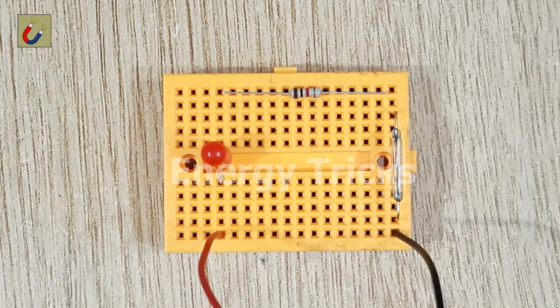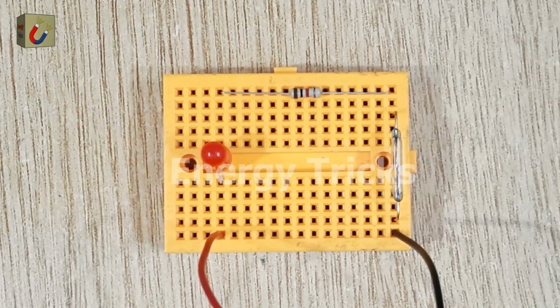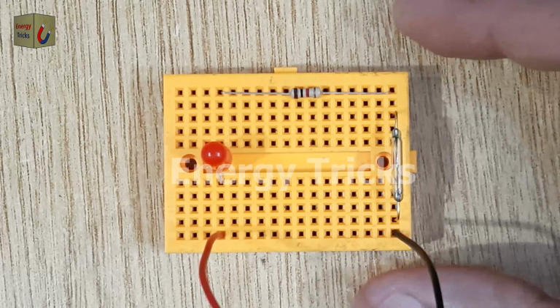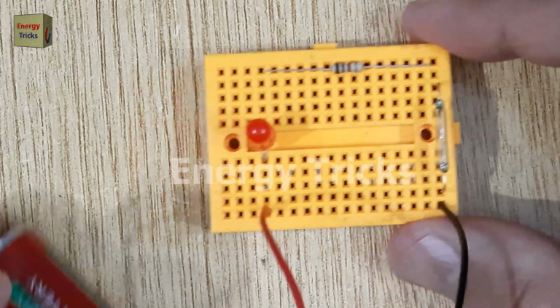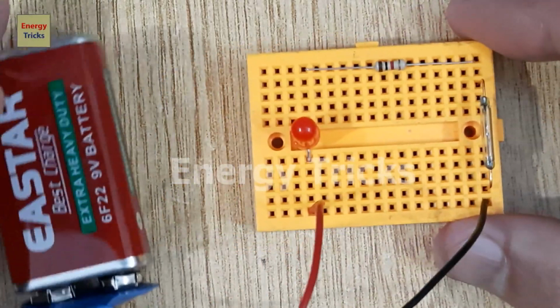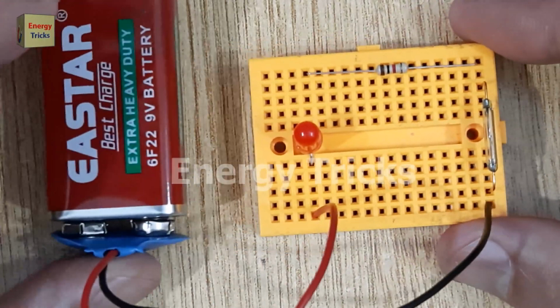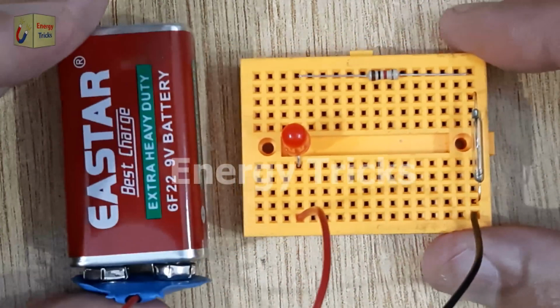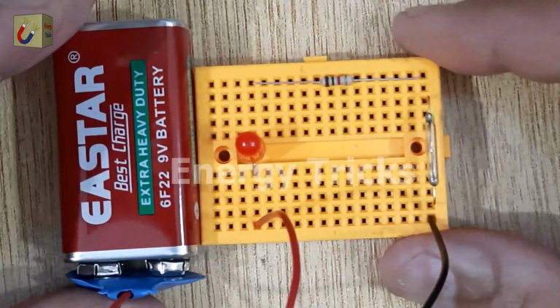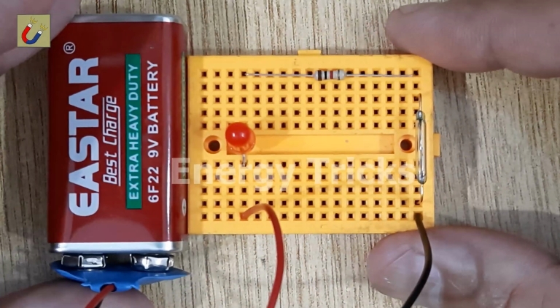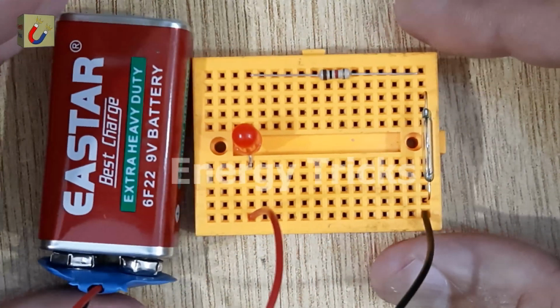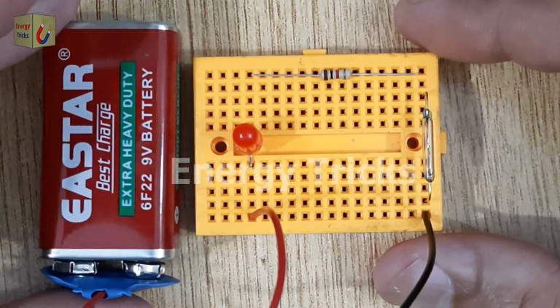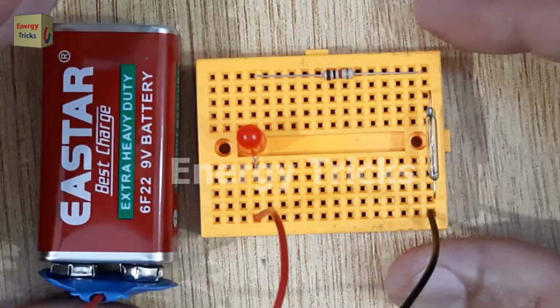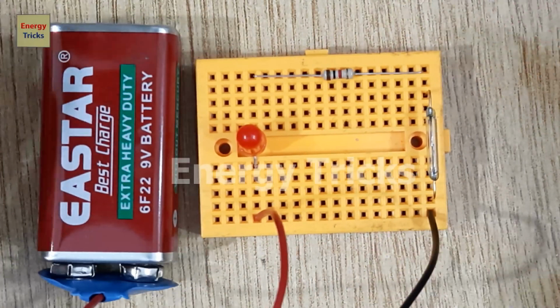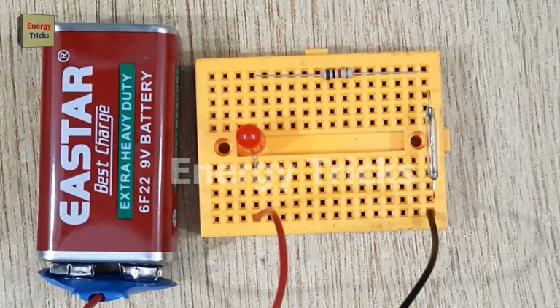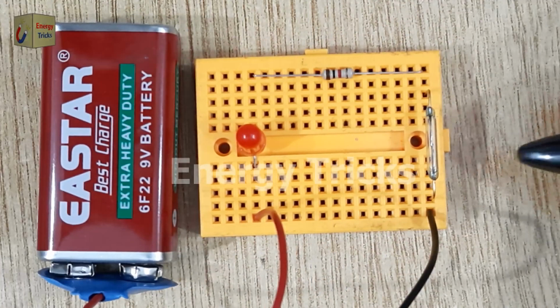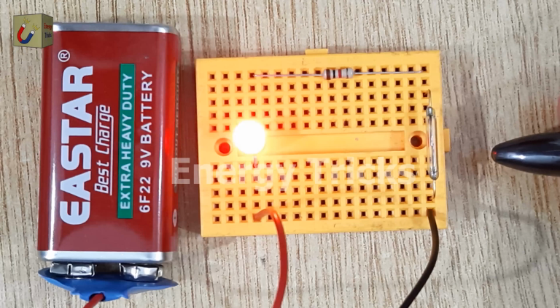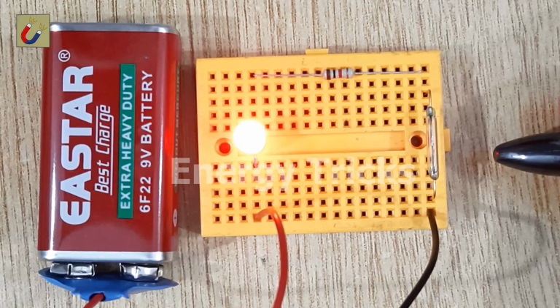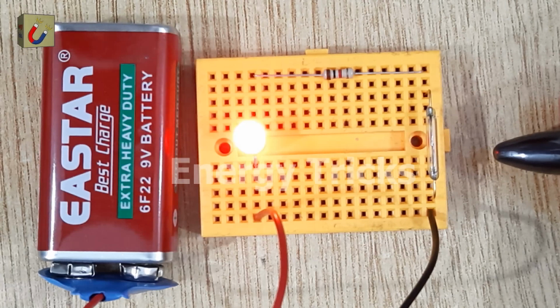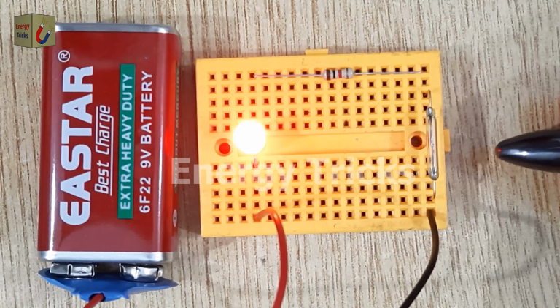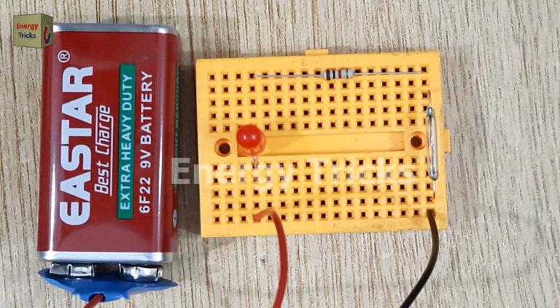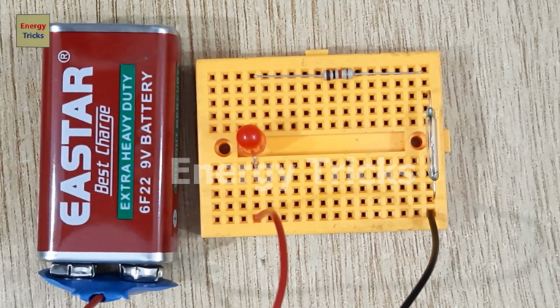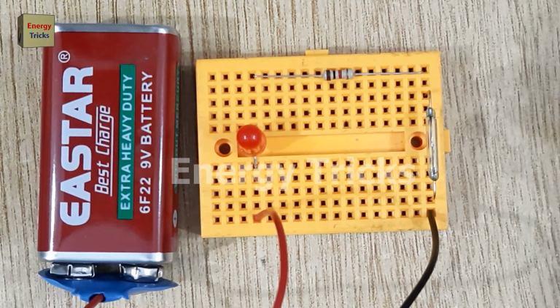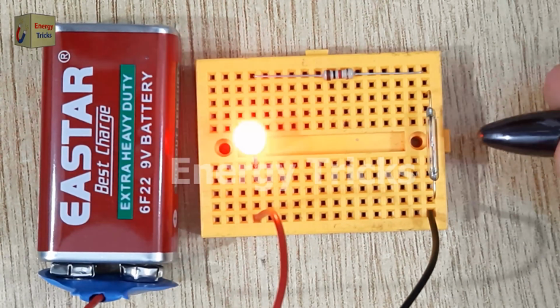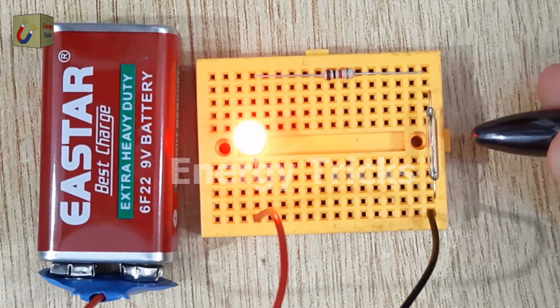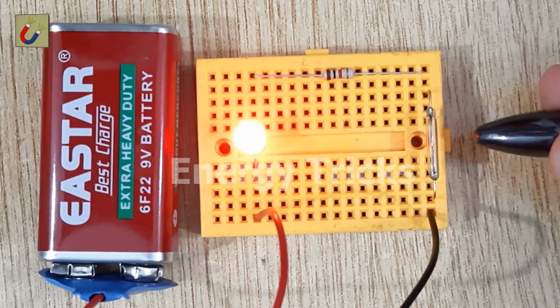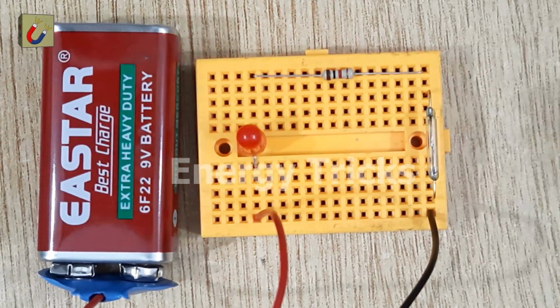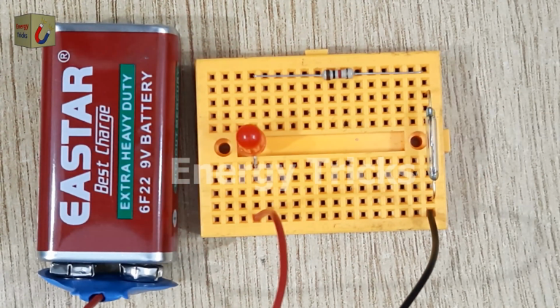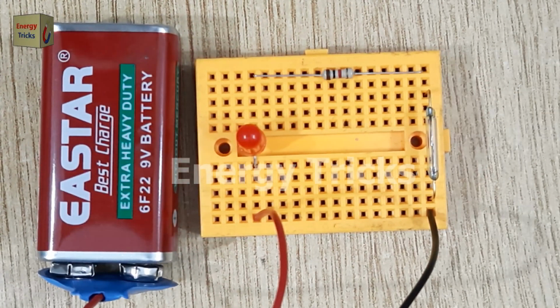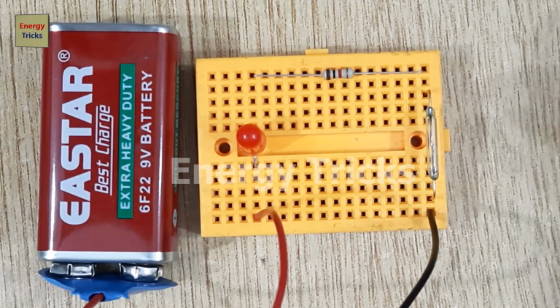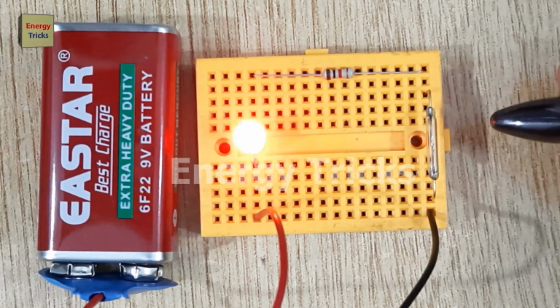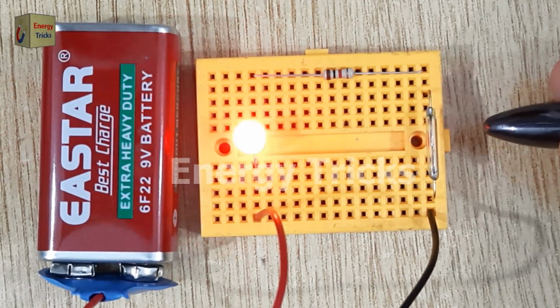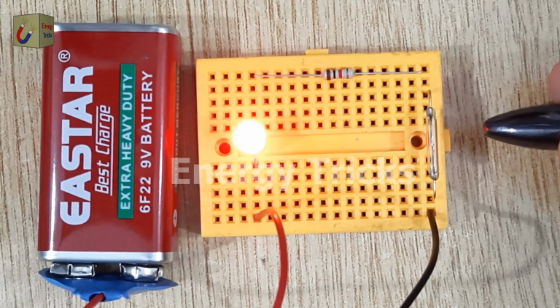Once the magnet is removed, the reed switch opens, breaking the connection and turning the LED off. If you enjoyed this project, make sure to like, share, and subscribe to my channel for more easy and creative electronics experiments.